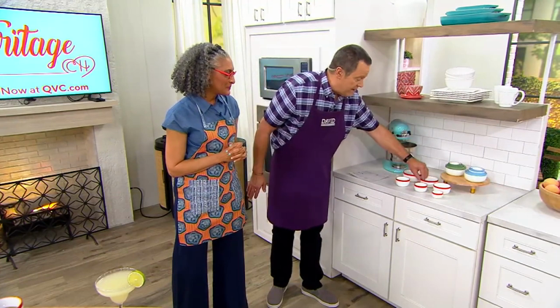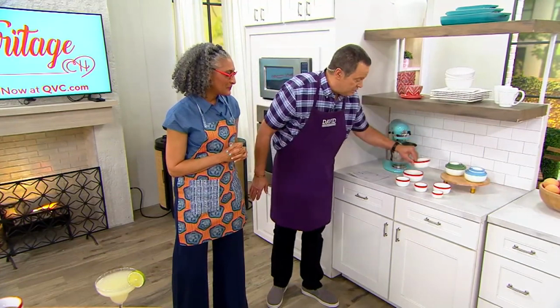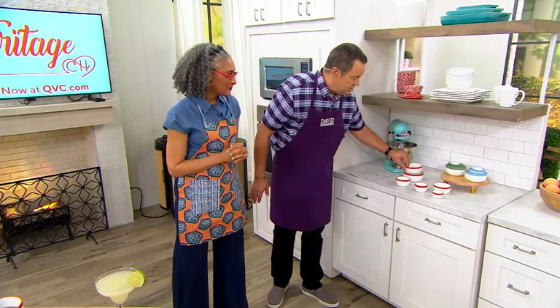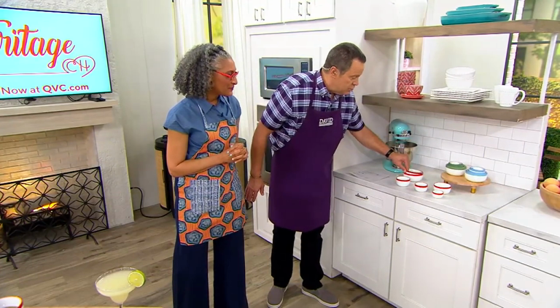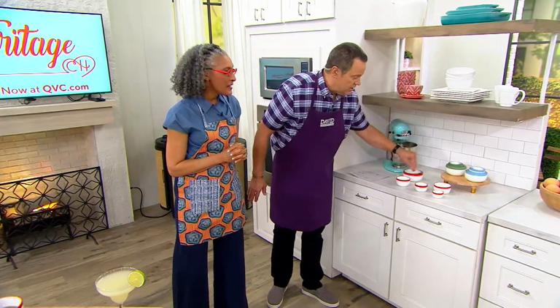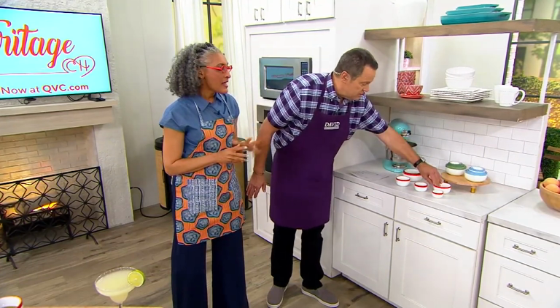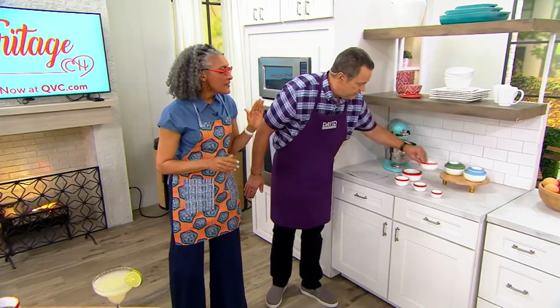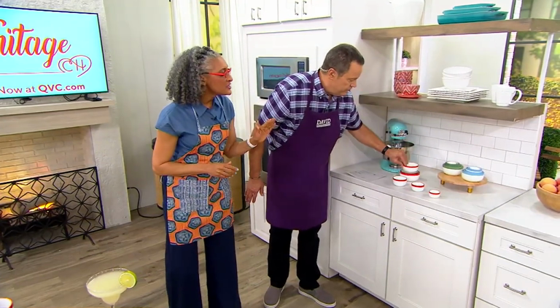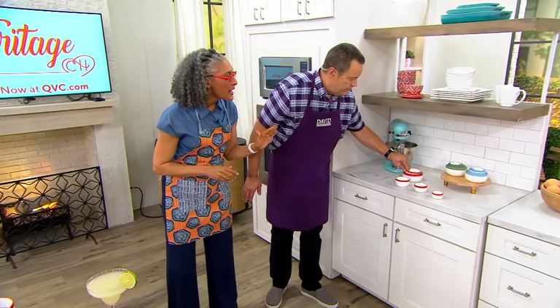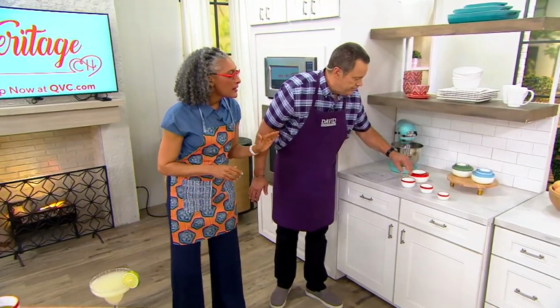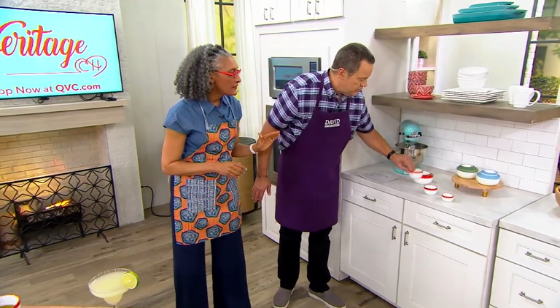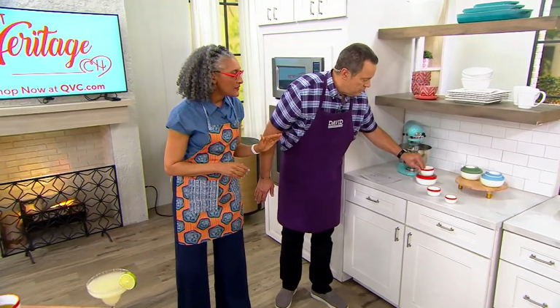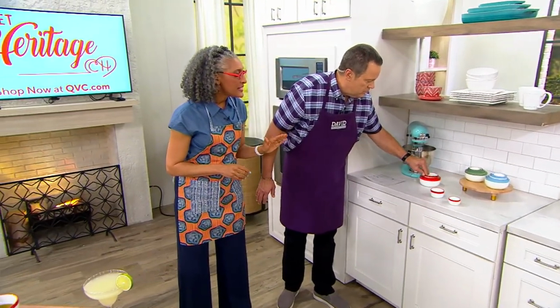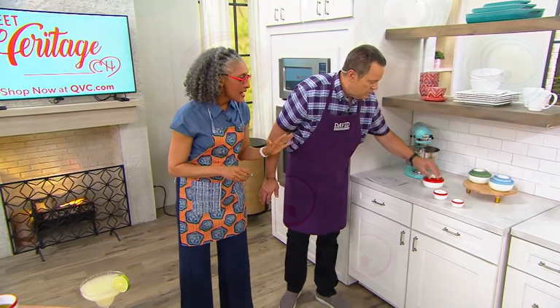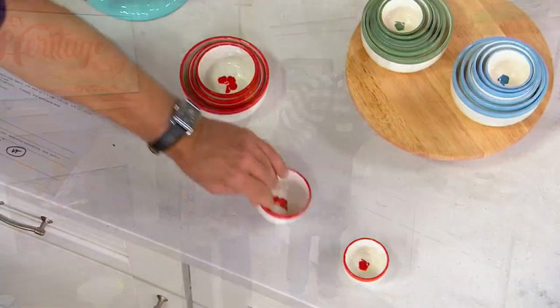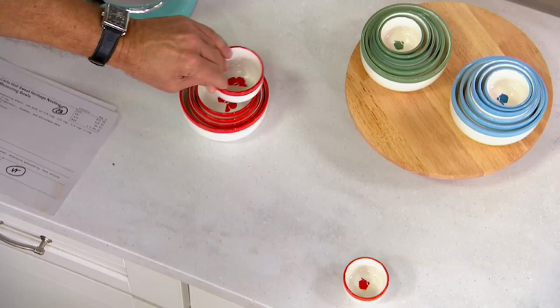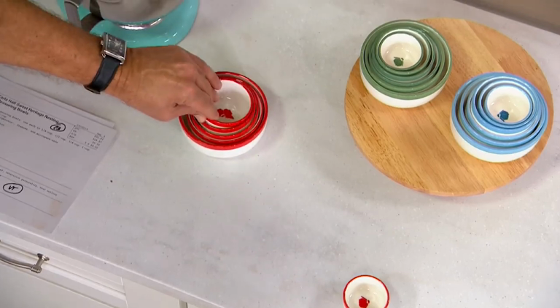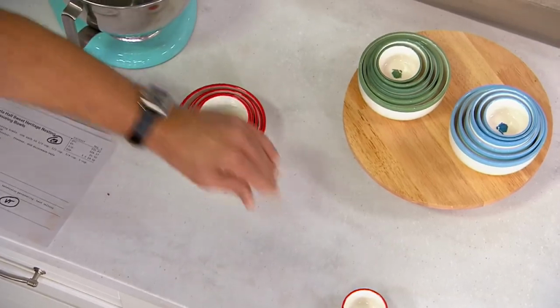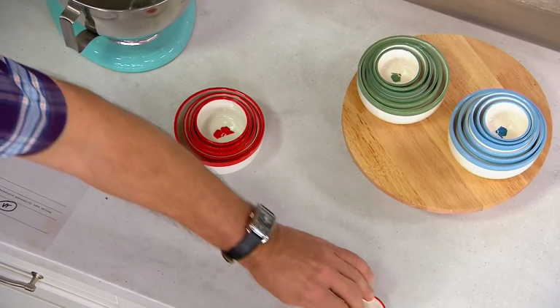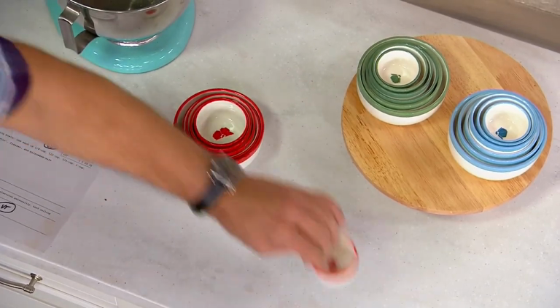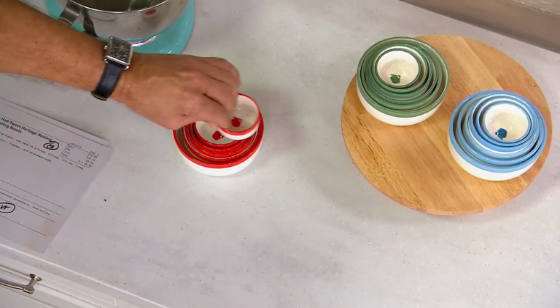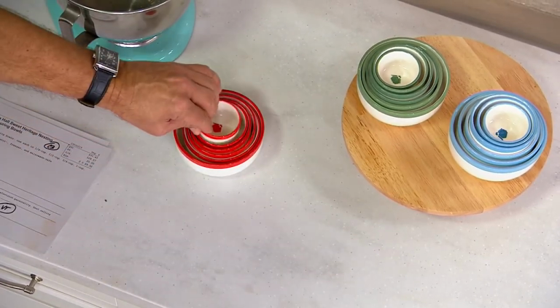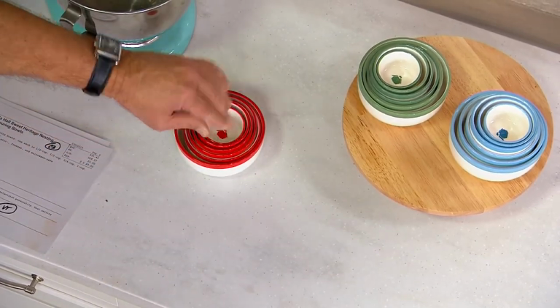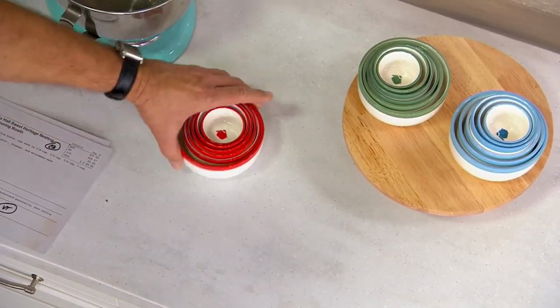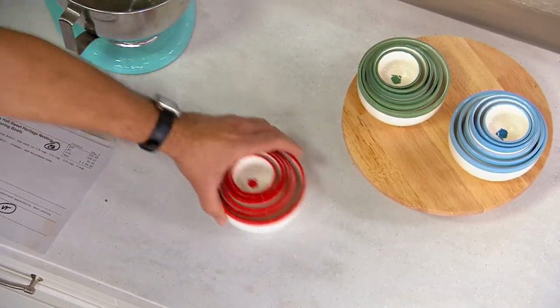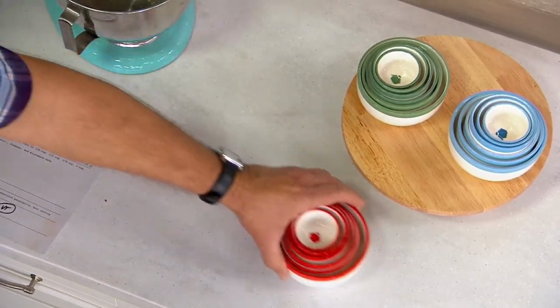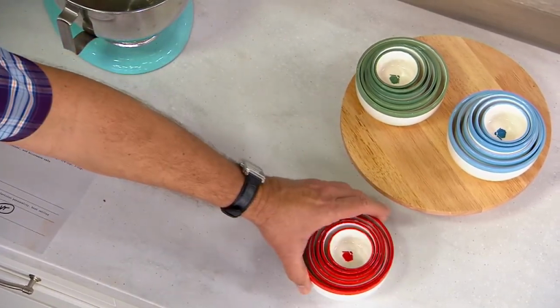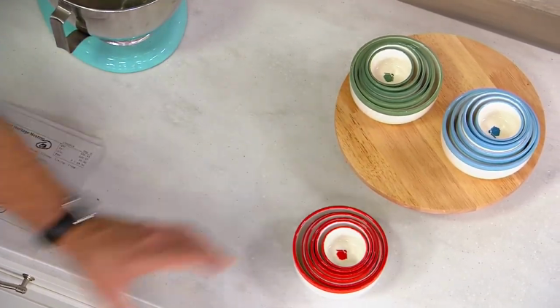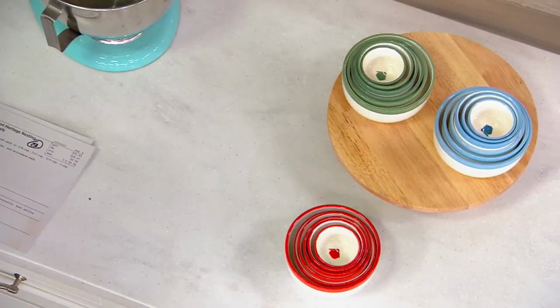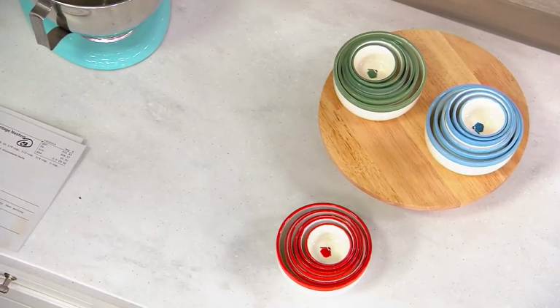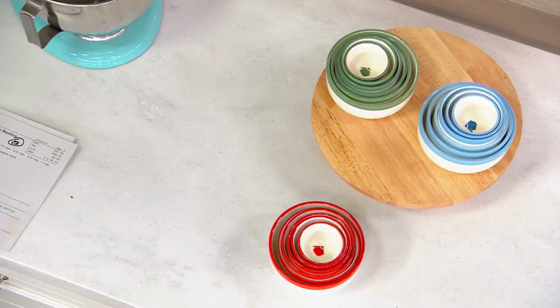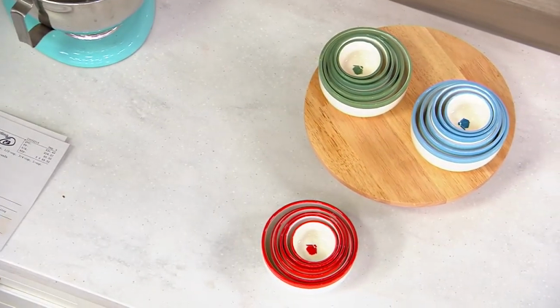They nest! Check this — this is what I love. They nest. So when you're not using them, that's all the room they're going to take up. Isn't that fantastic?